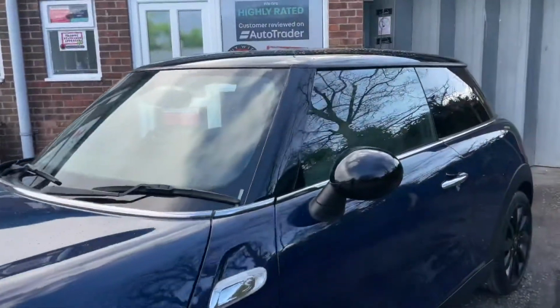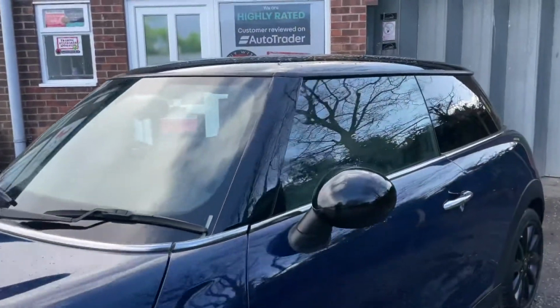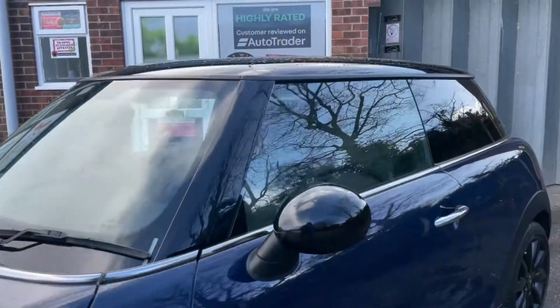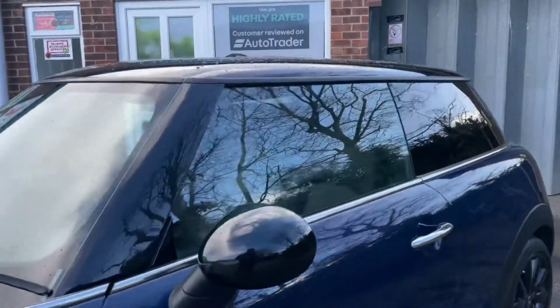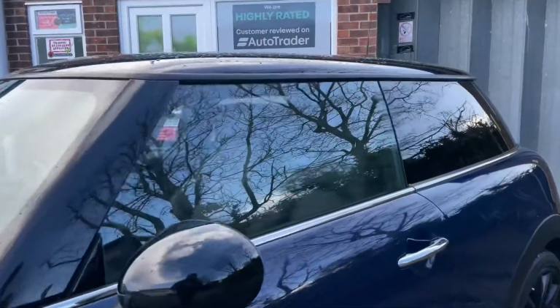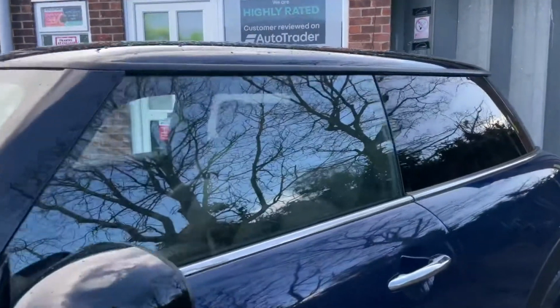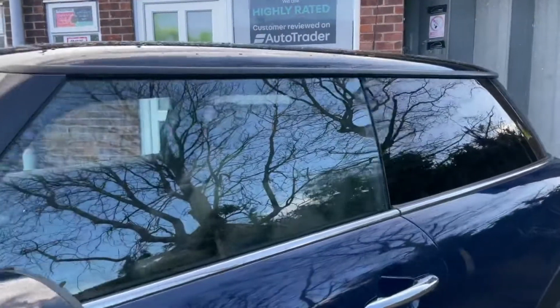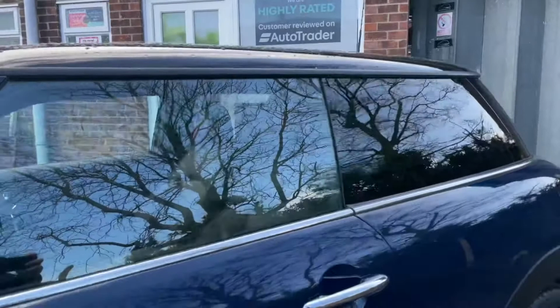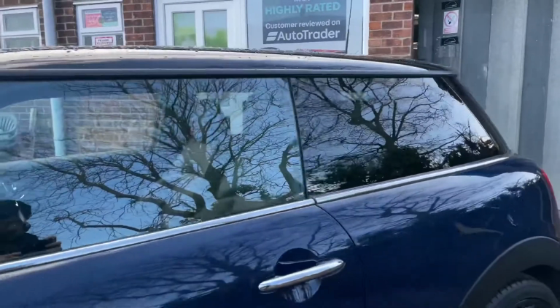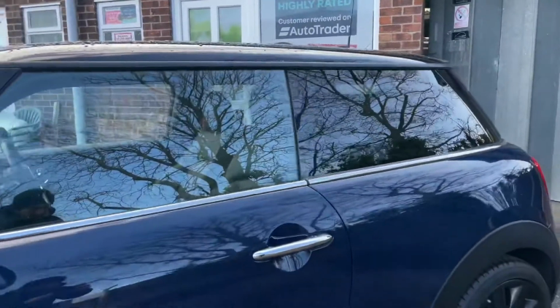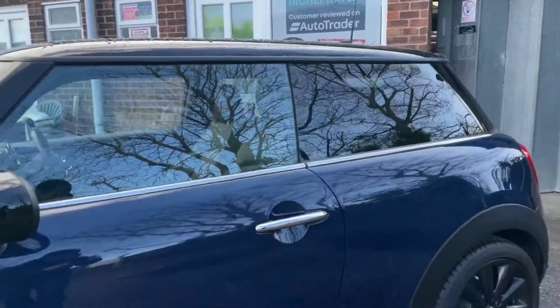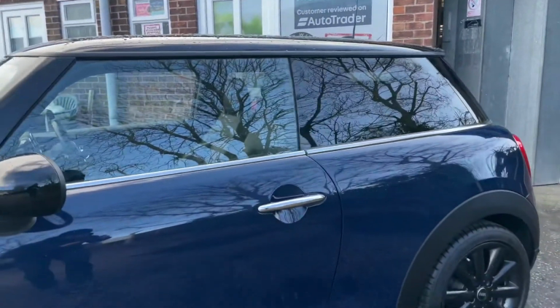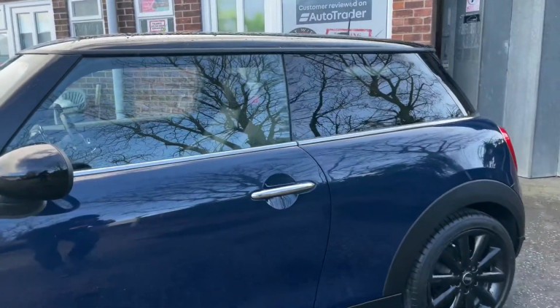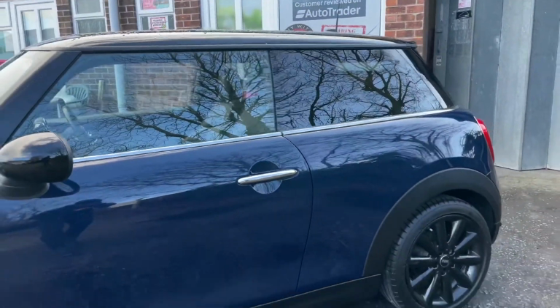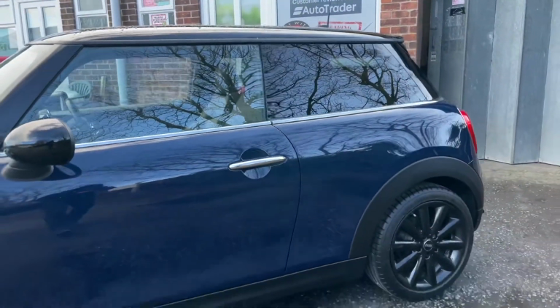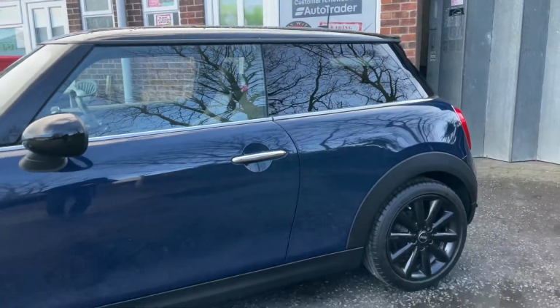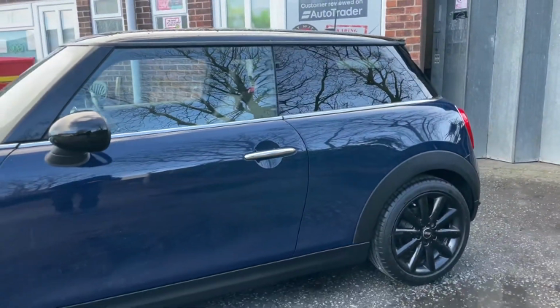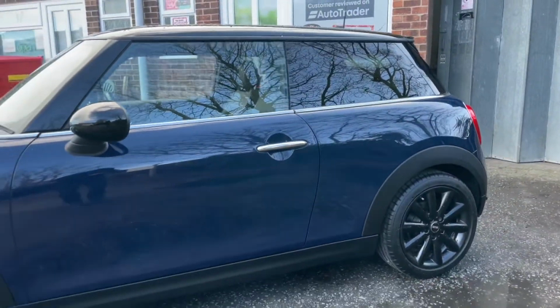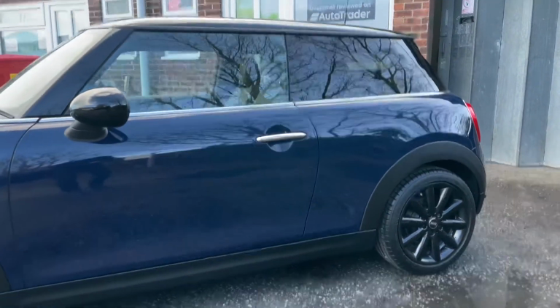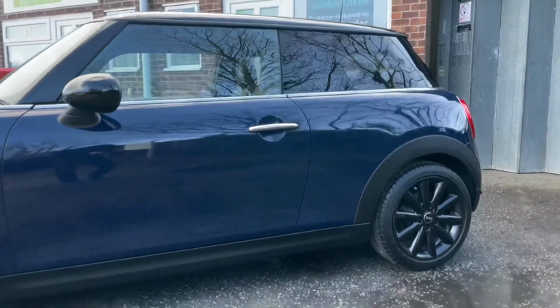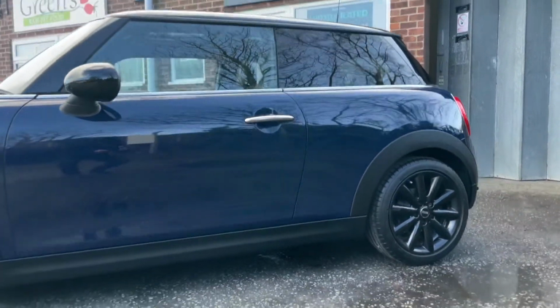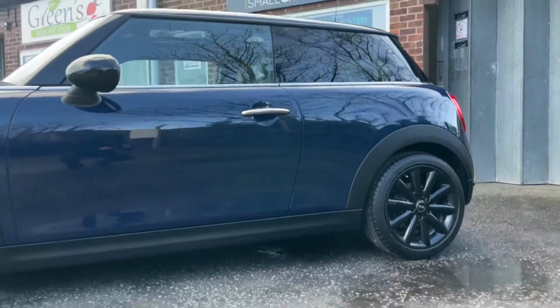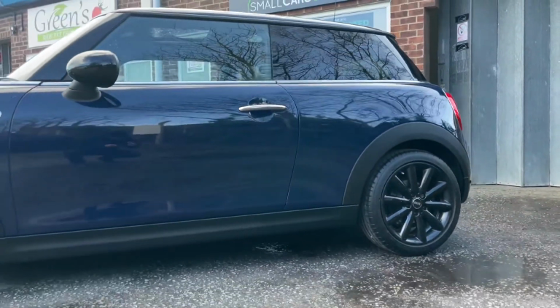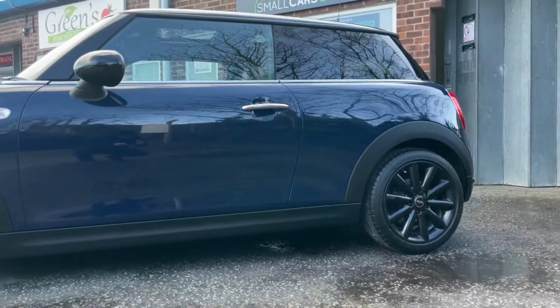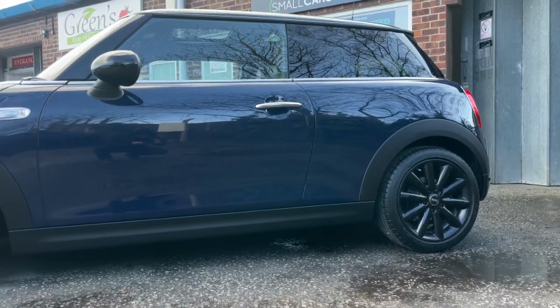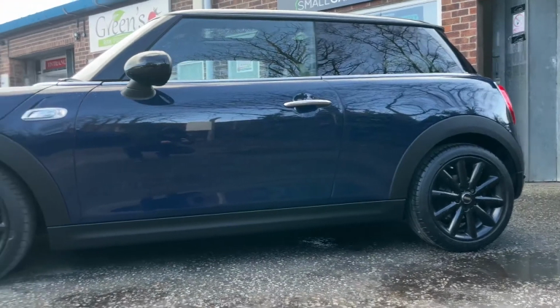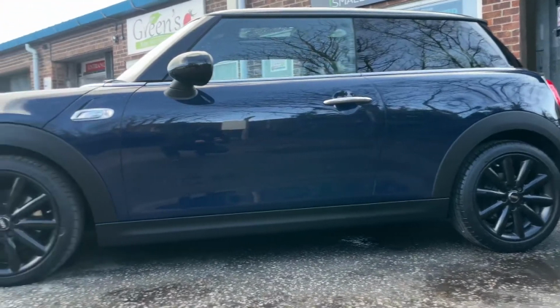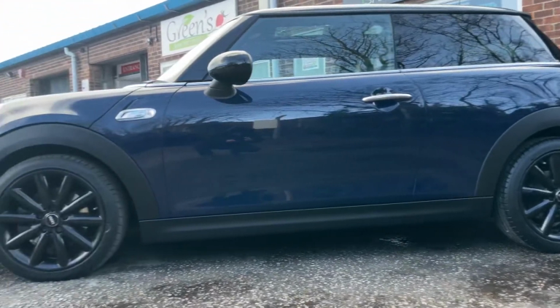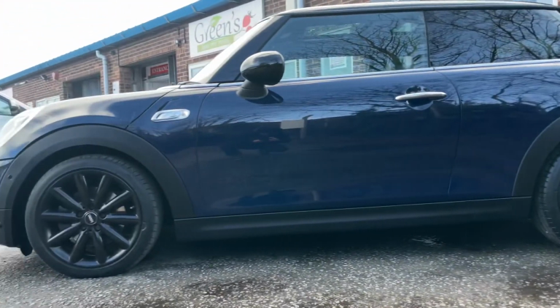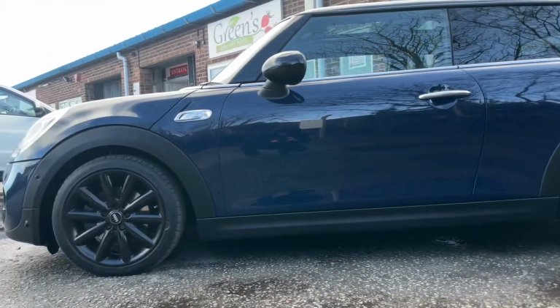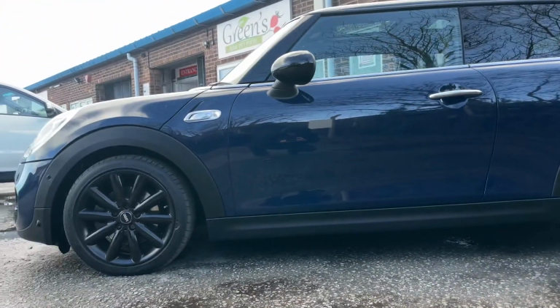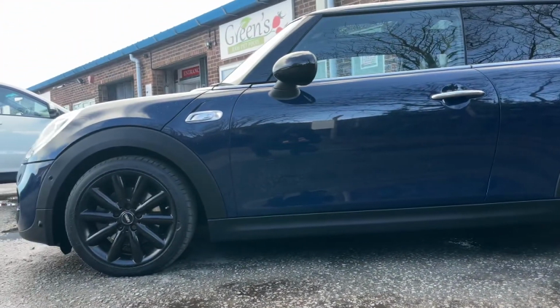Try and find a higher spec example than this one. It really is one of the top, top spec examples with Minis.